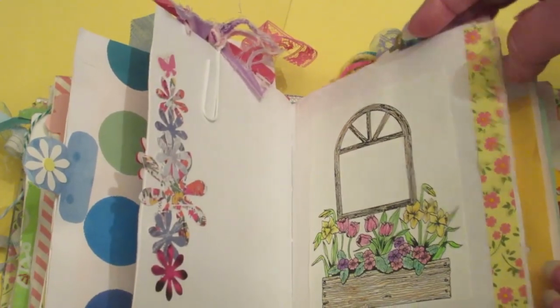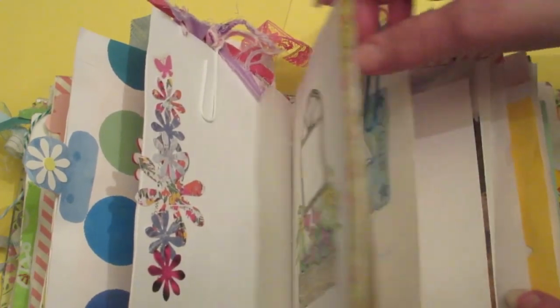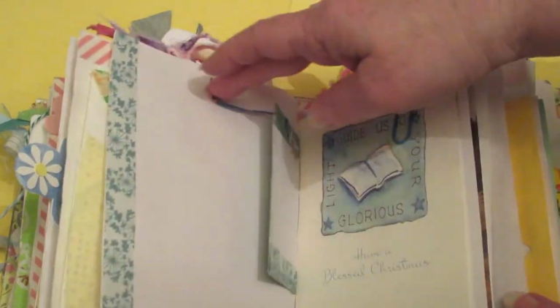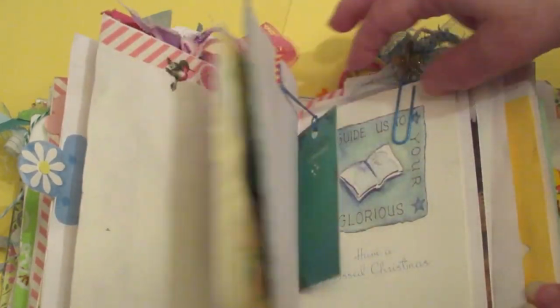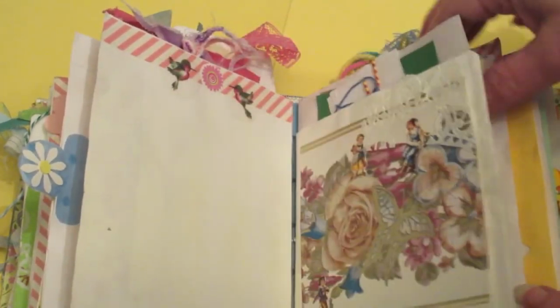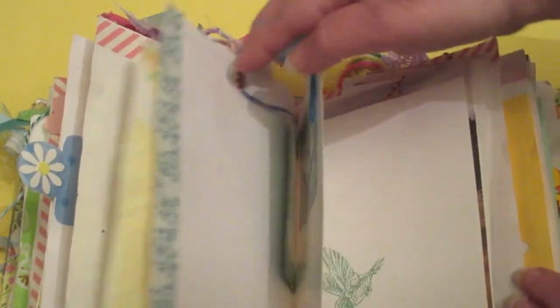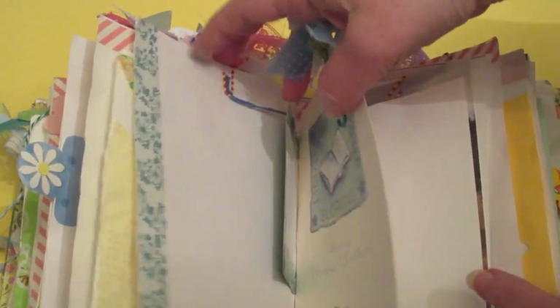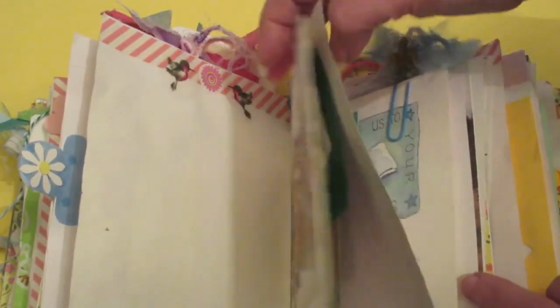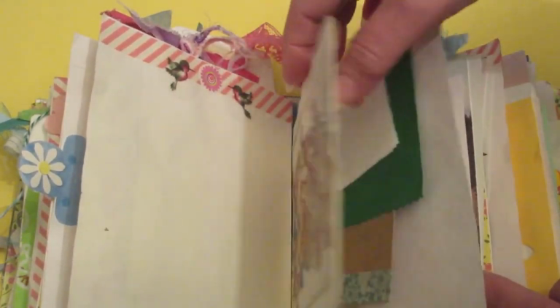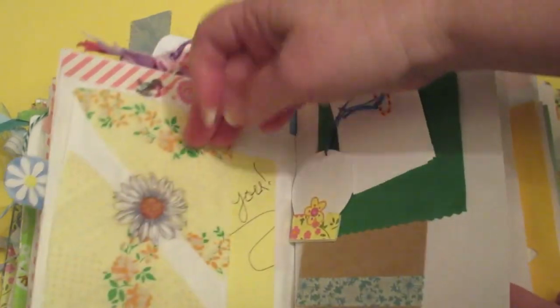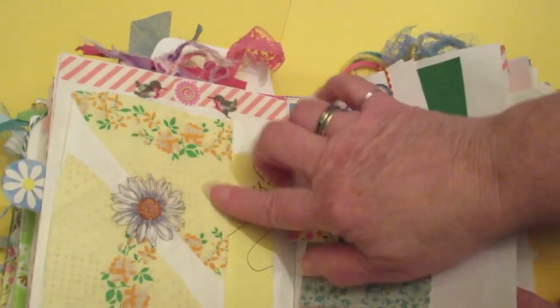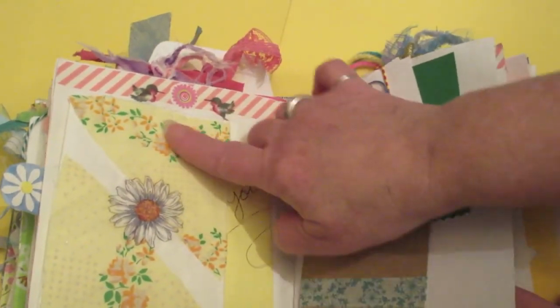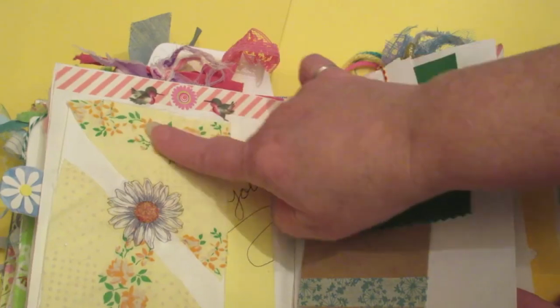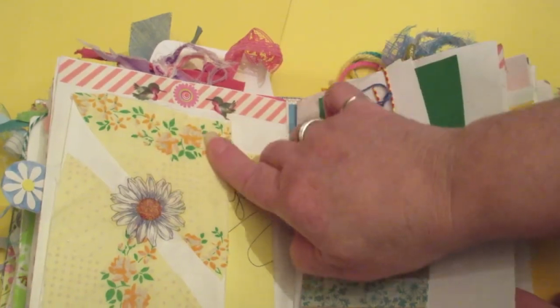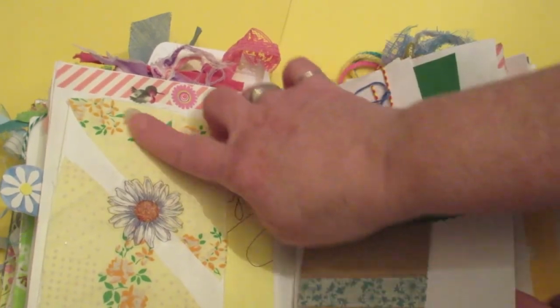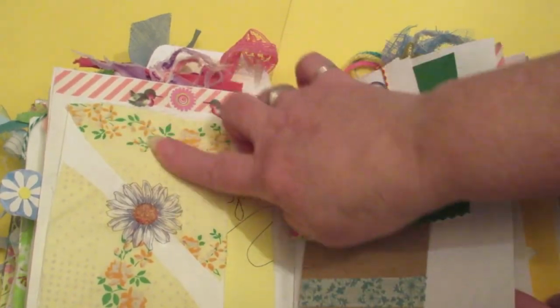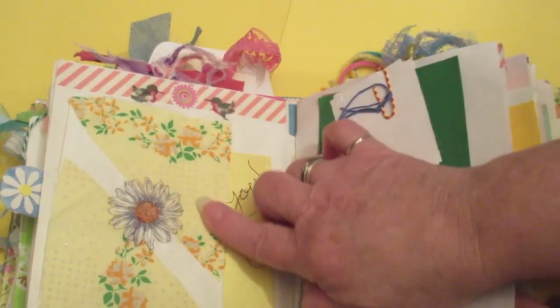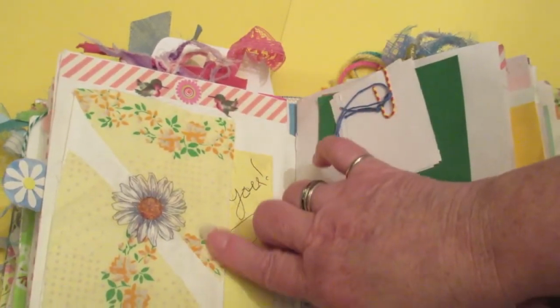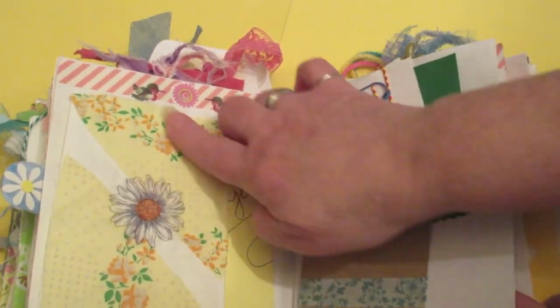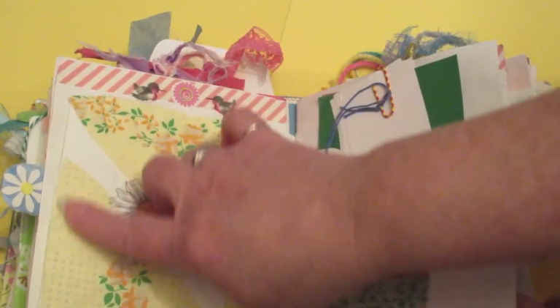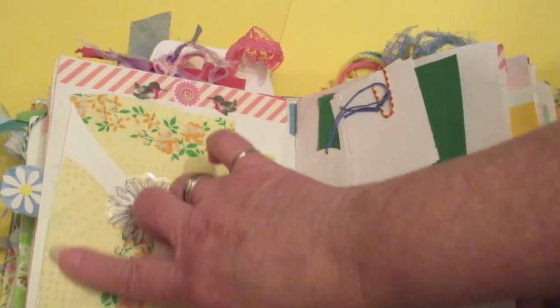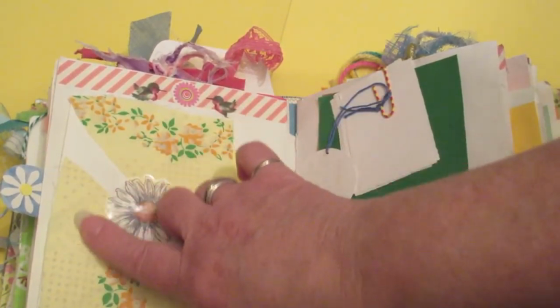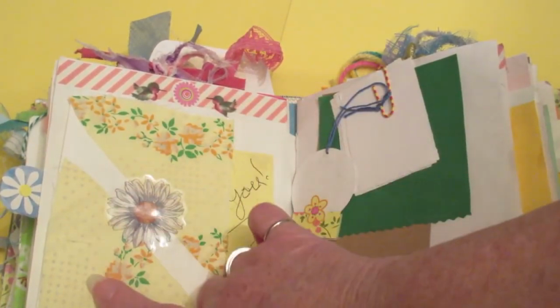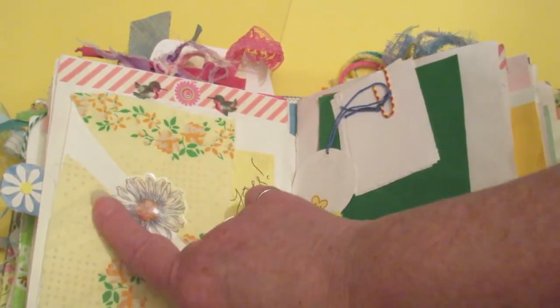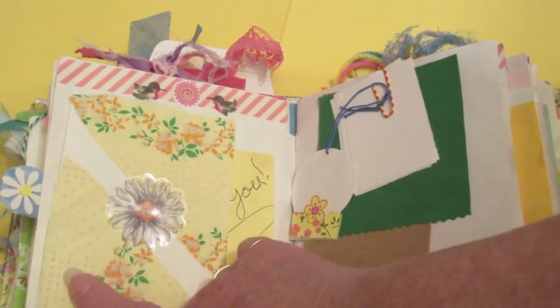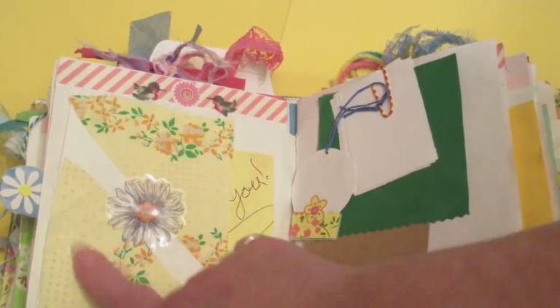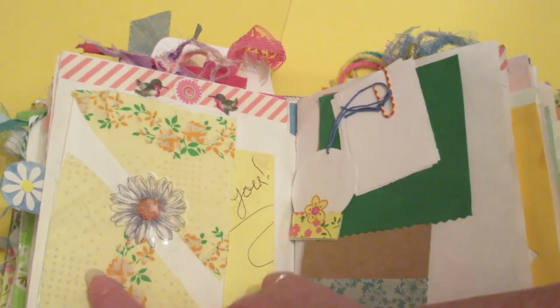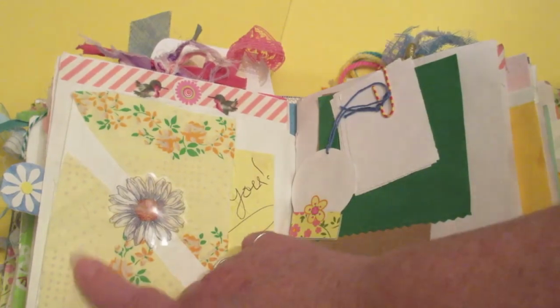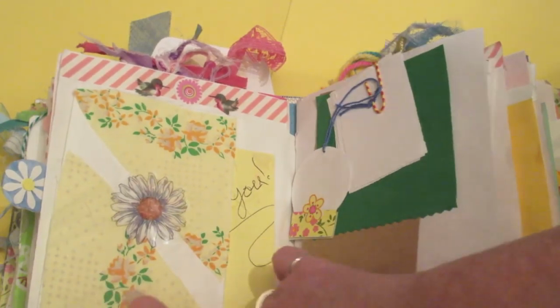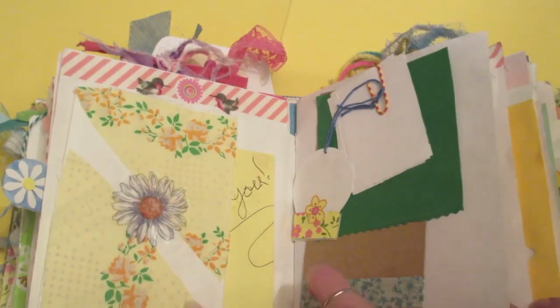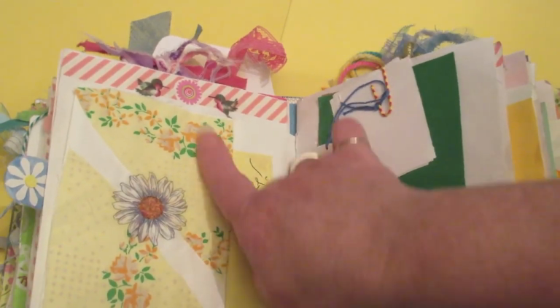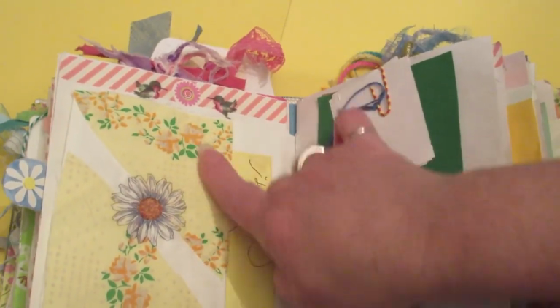Stickers. Things from coloring books and coloring pages. More fabric — dotted Swiss. Now that takes me back to my childhood. Dotted Swiss, Easter dresses.